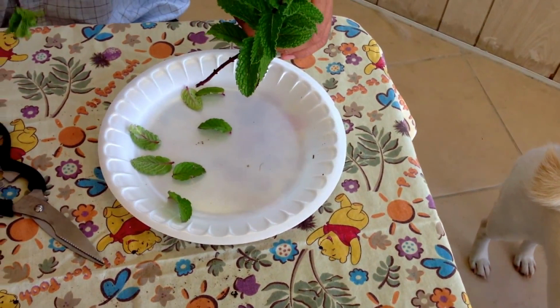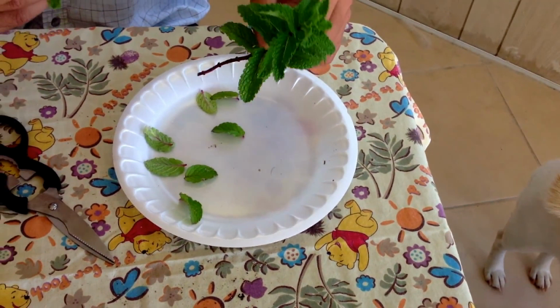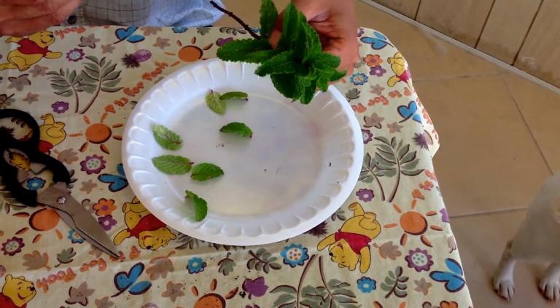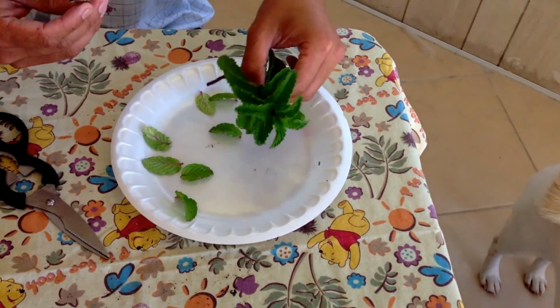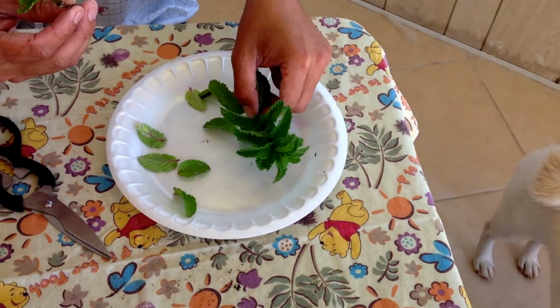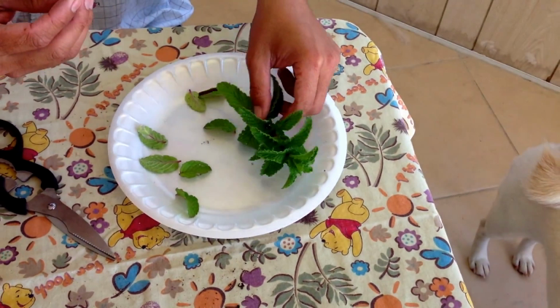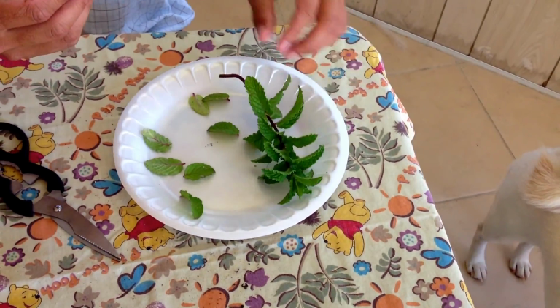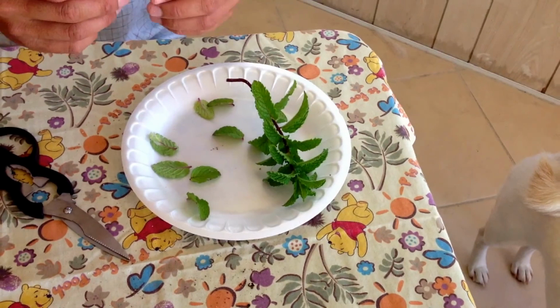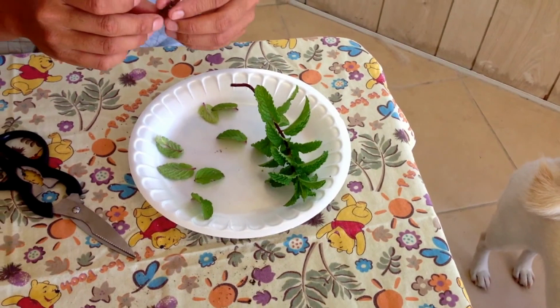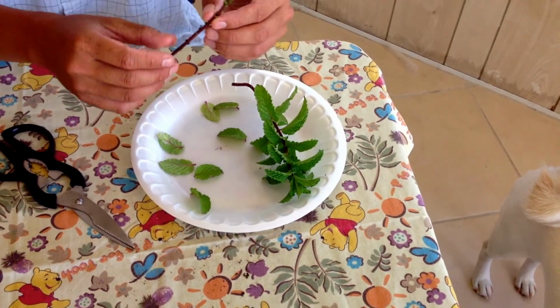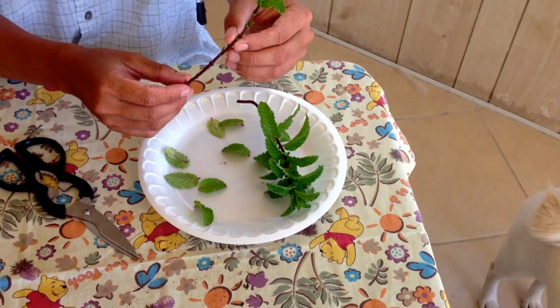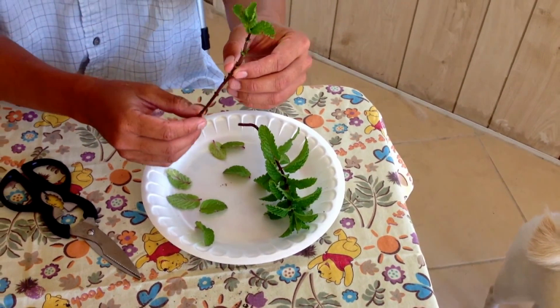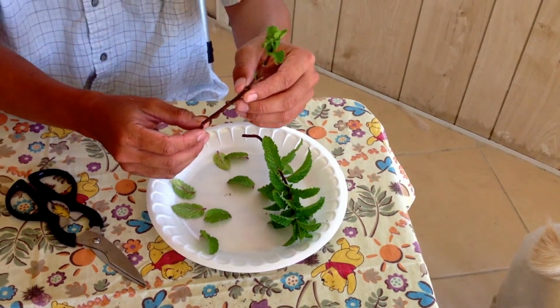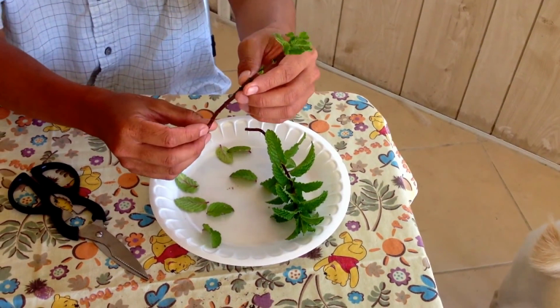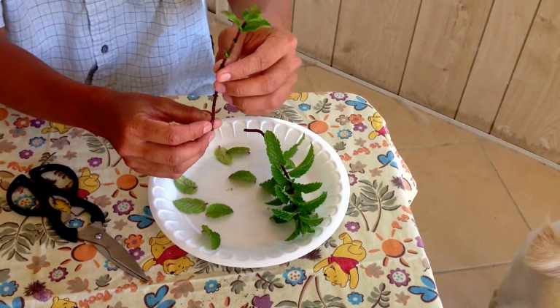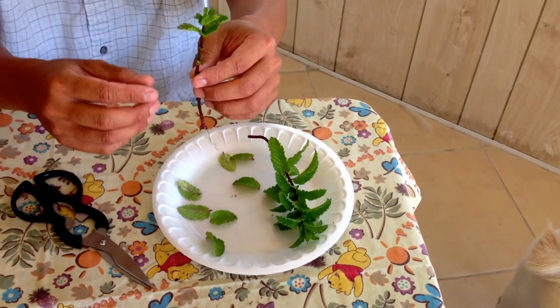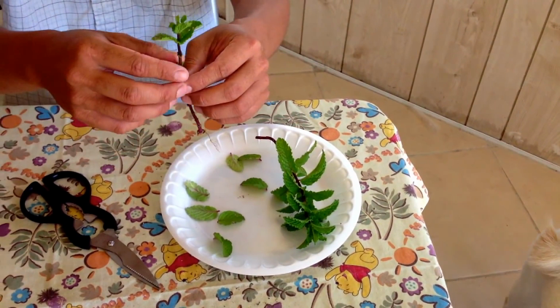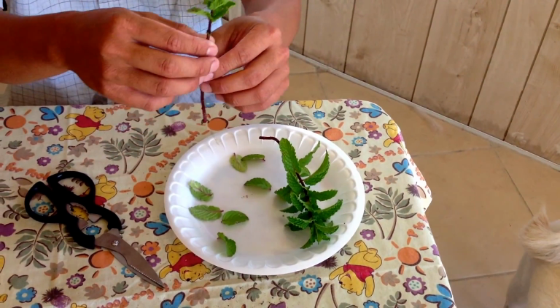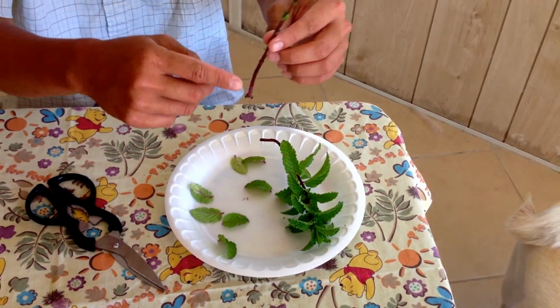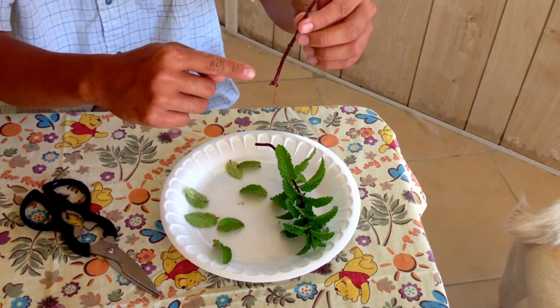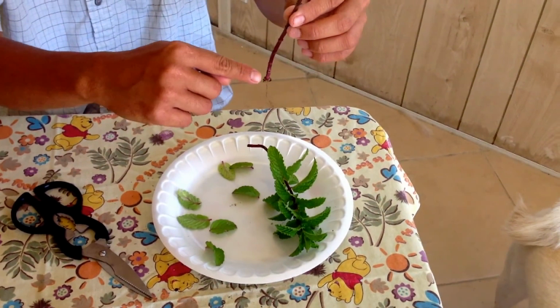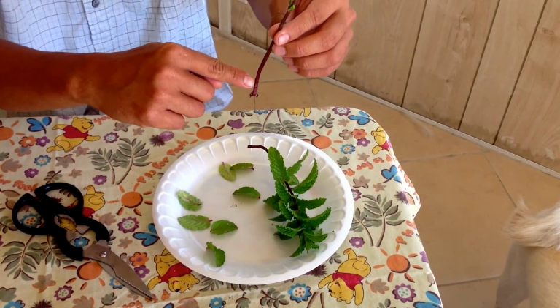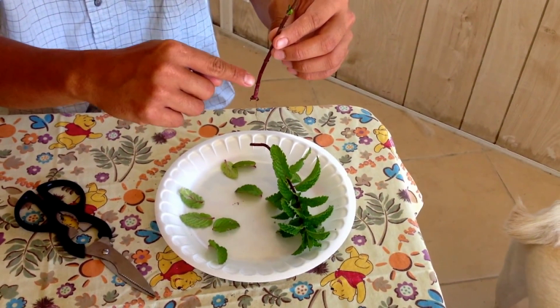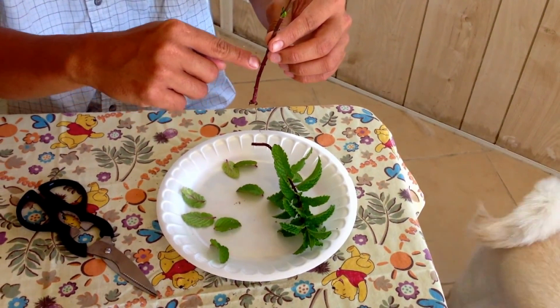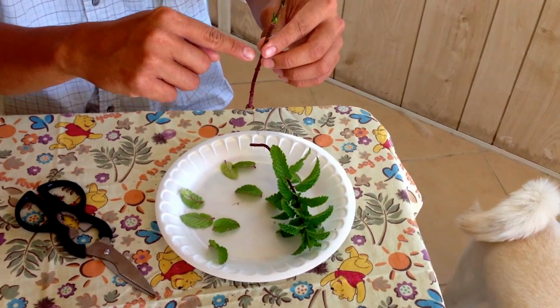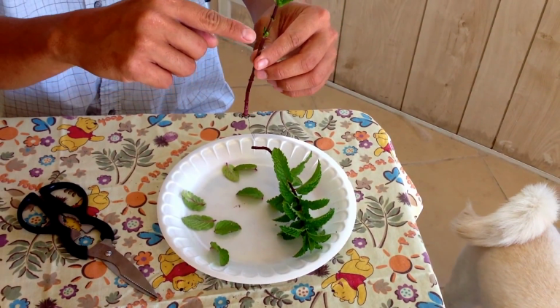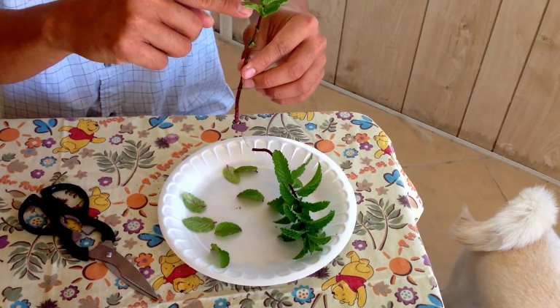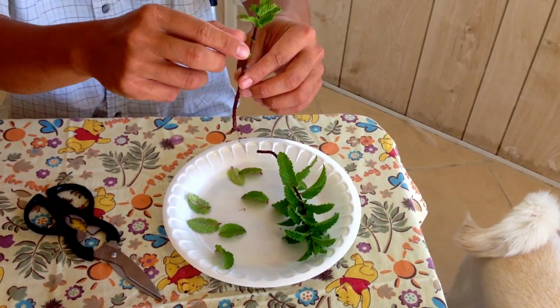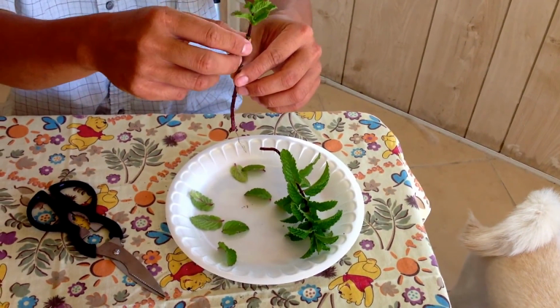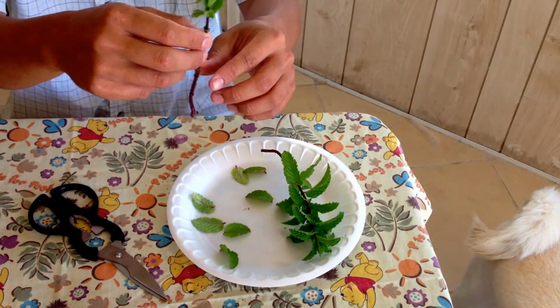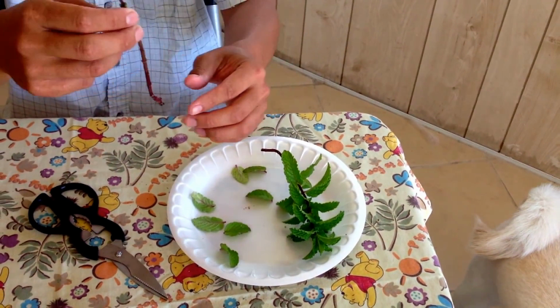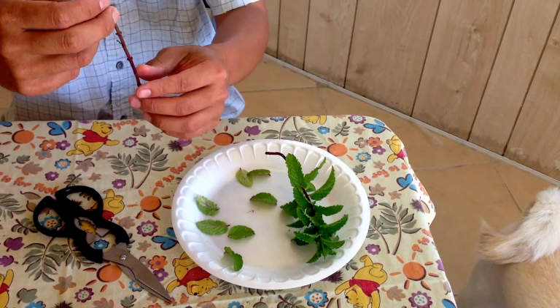So here's one that I just did earlier to take some time to show you guys what it looks like after you chop it. Go ahead and clip all the leaves all the way to the top — this is what it looks like.